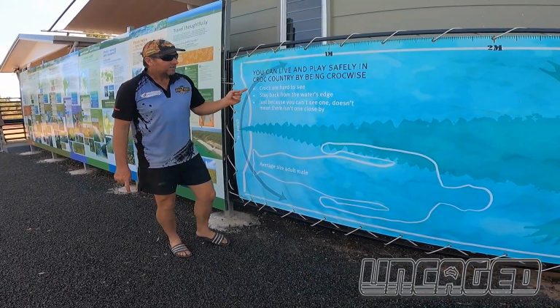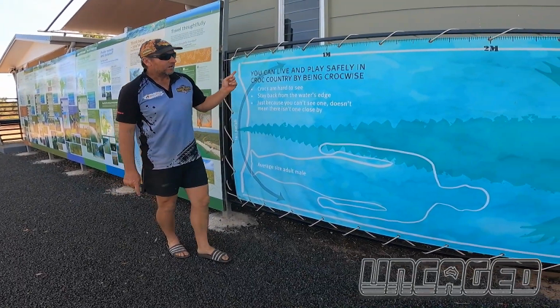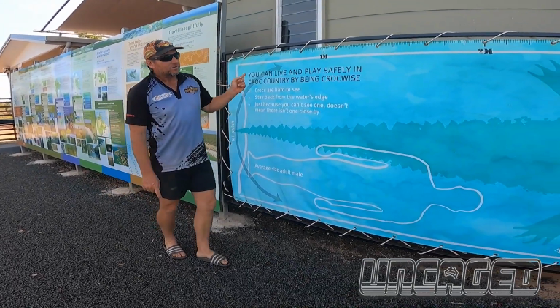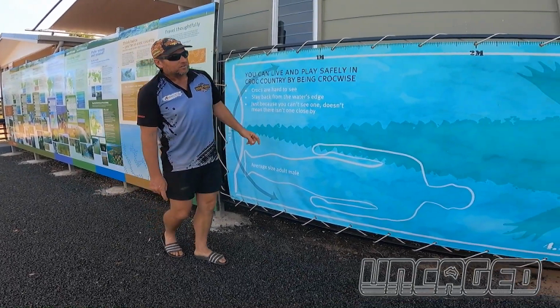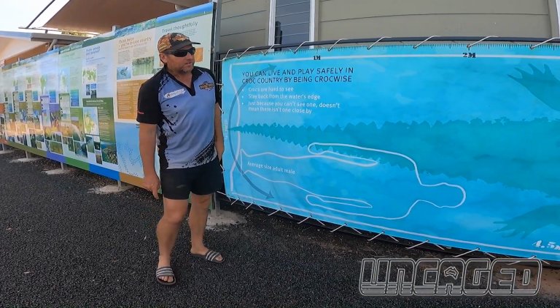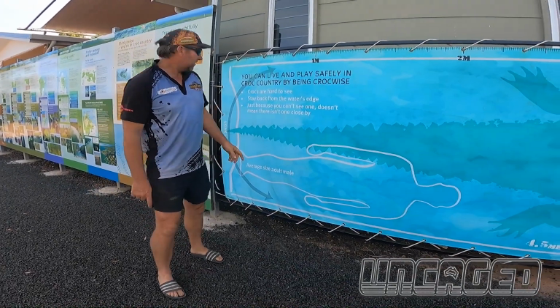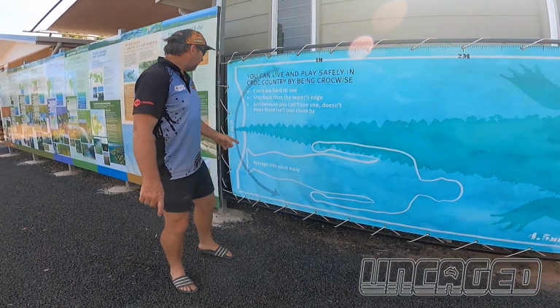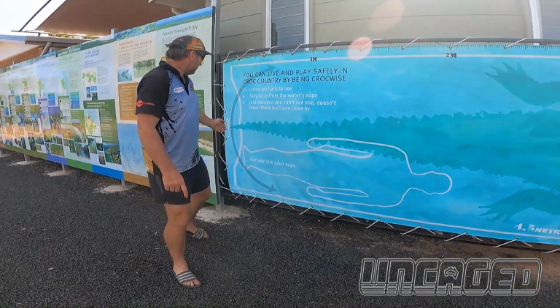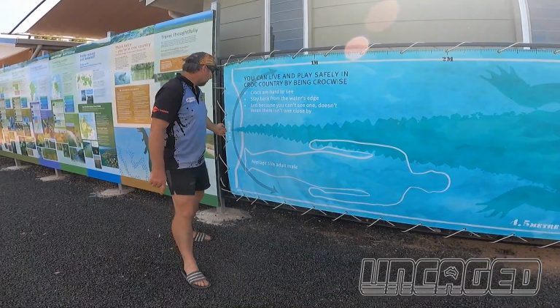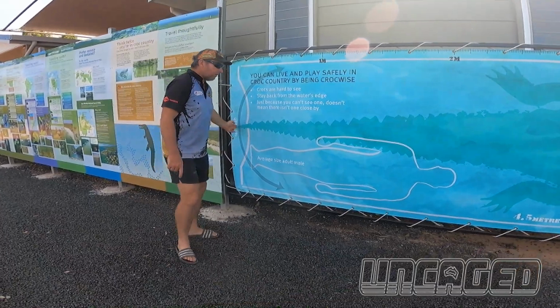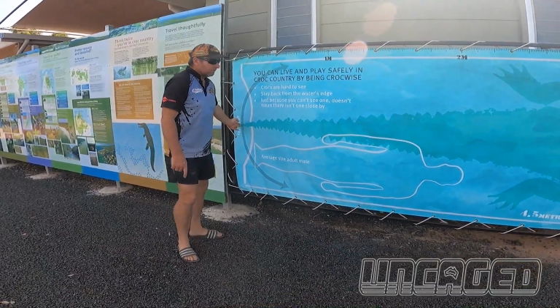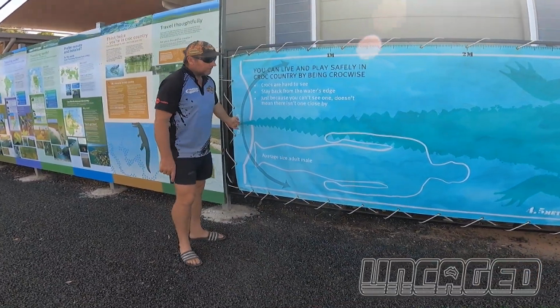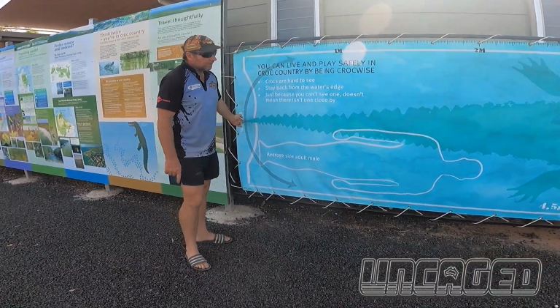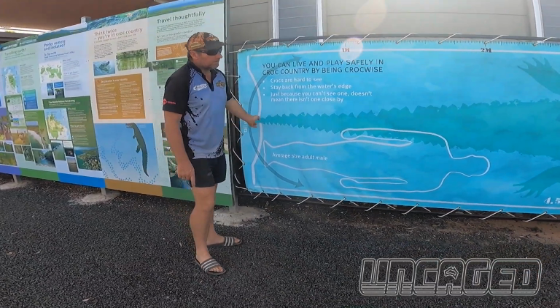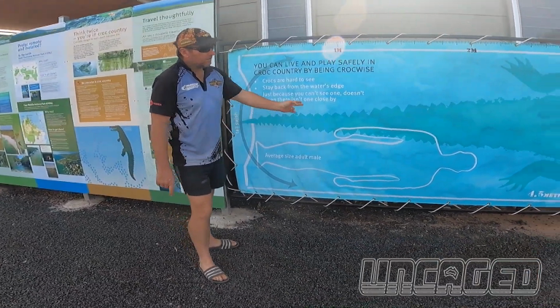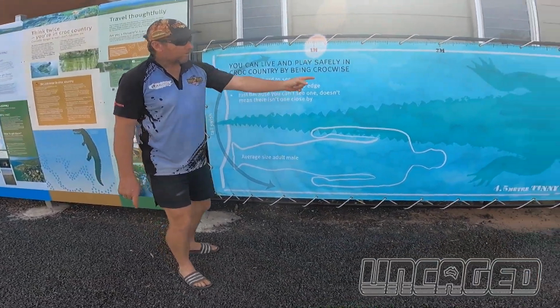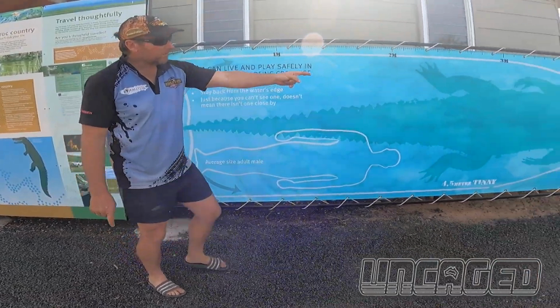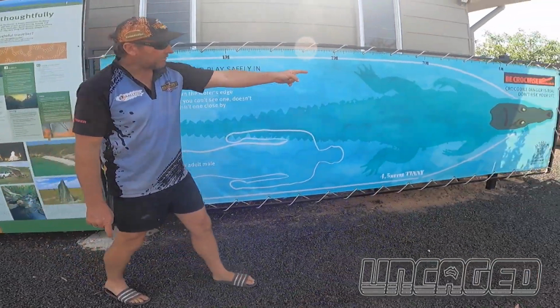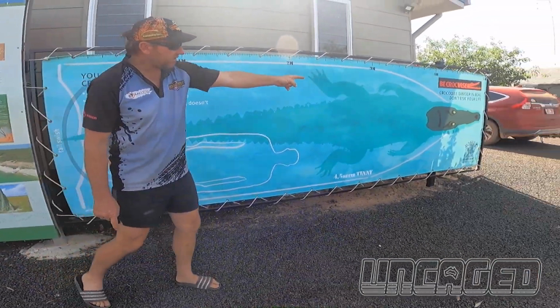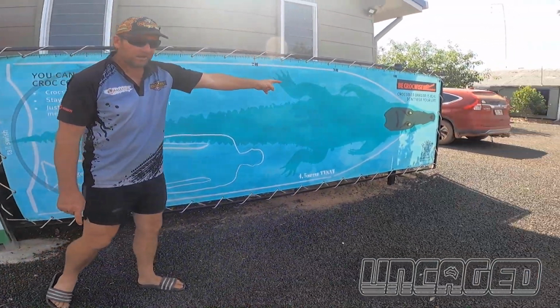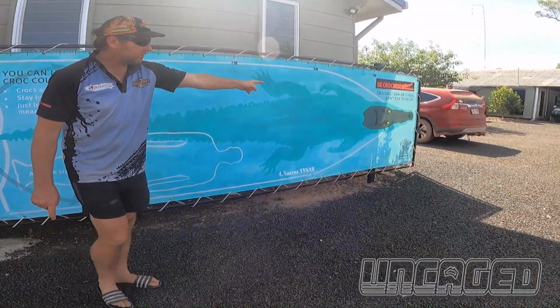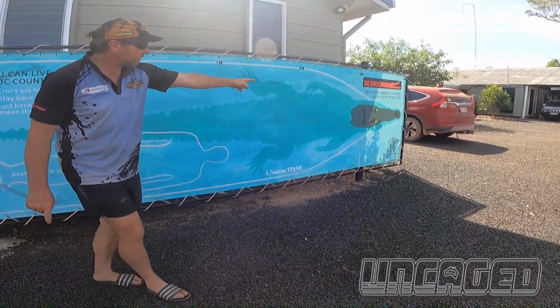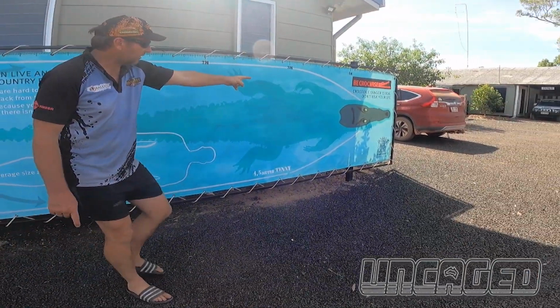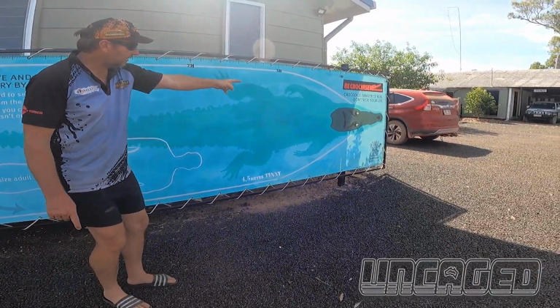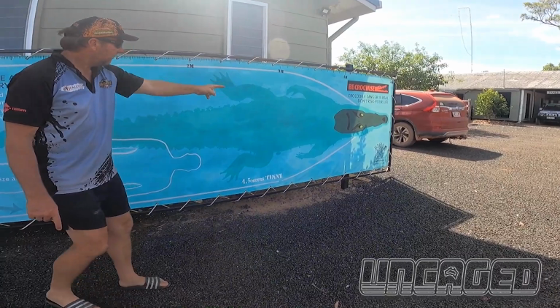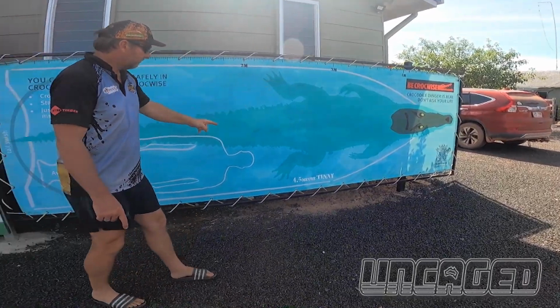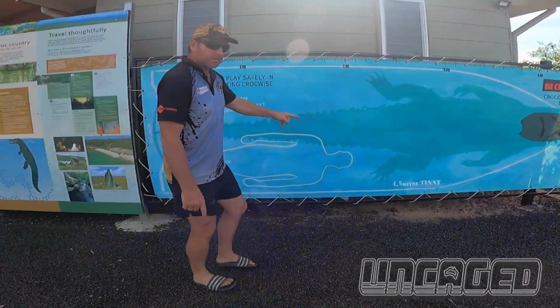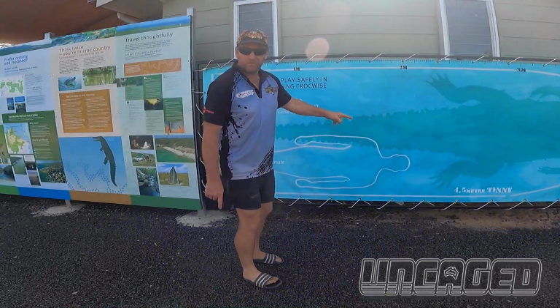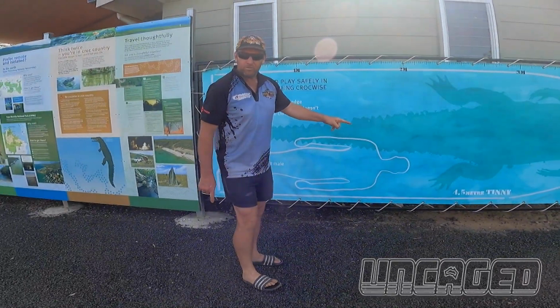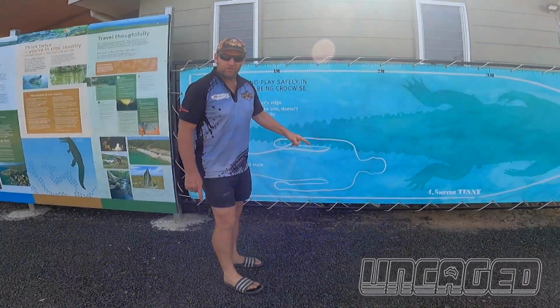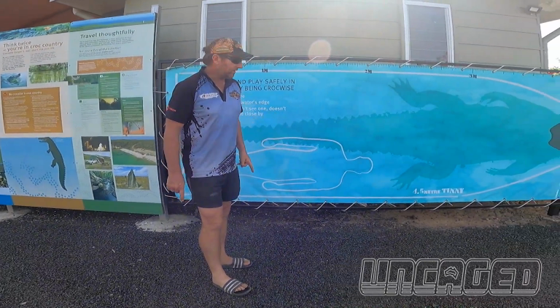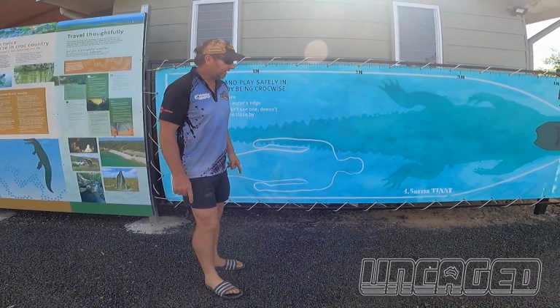So that is a 5 meter crocodile, from here right up to the other end. See the nose of the crocodile up there, versus a 4.5 meter tinny.